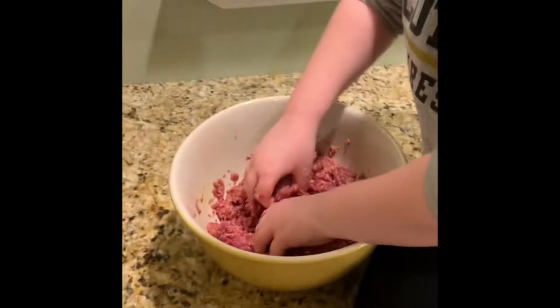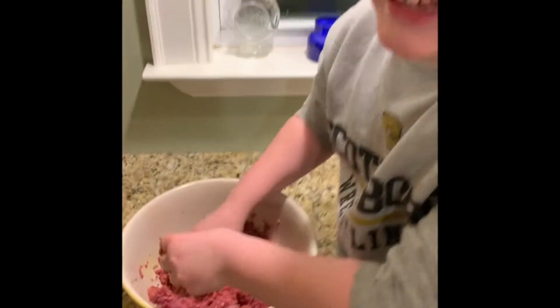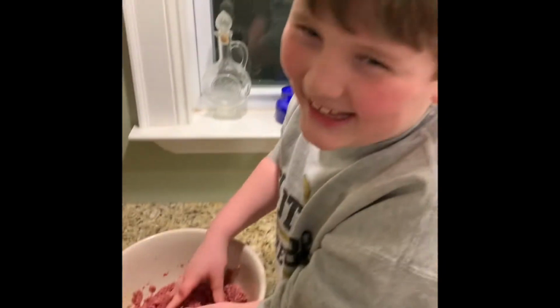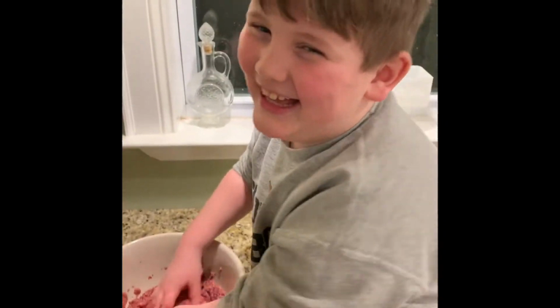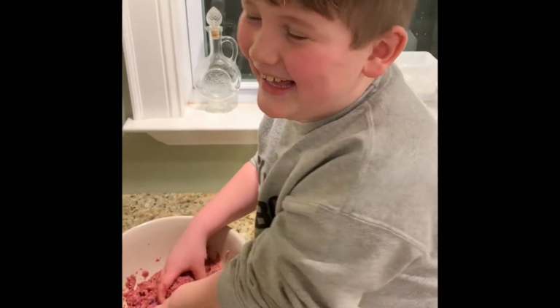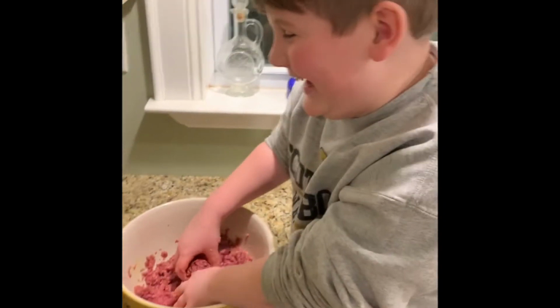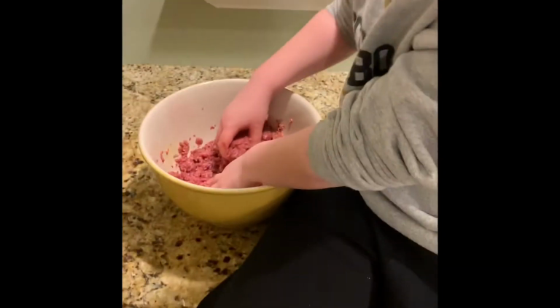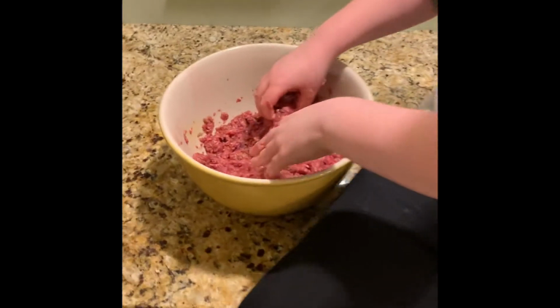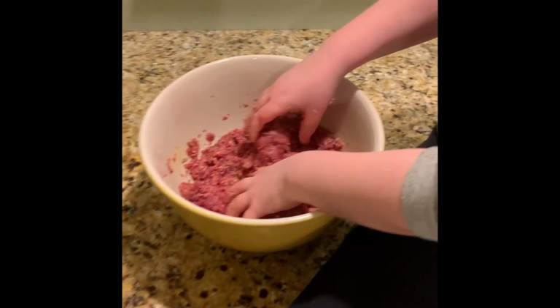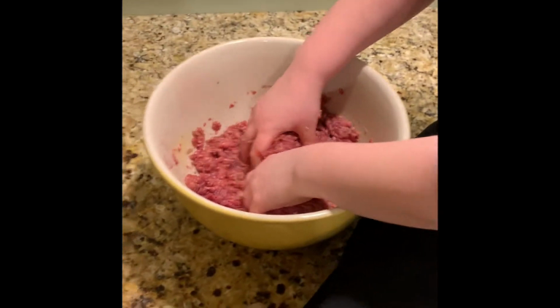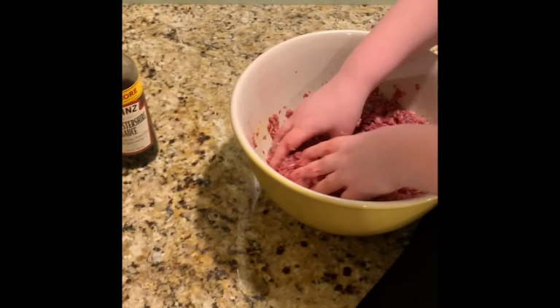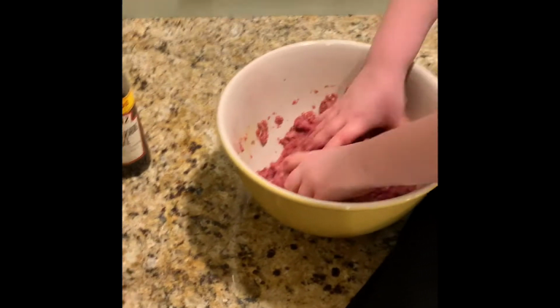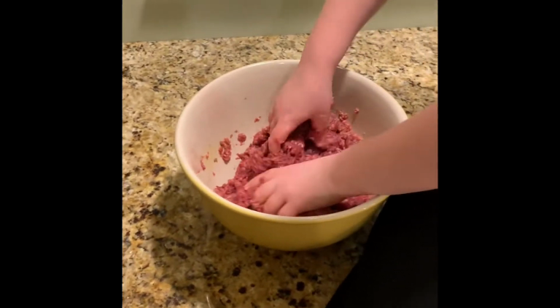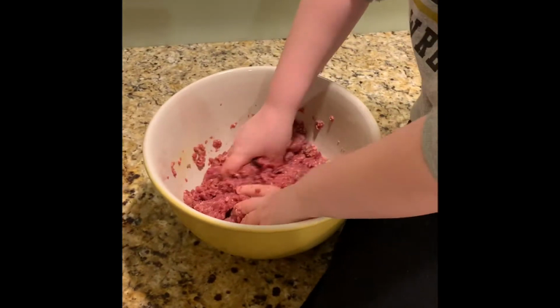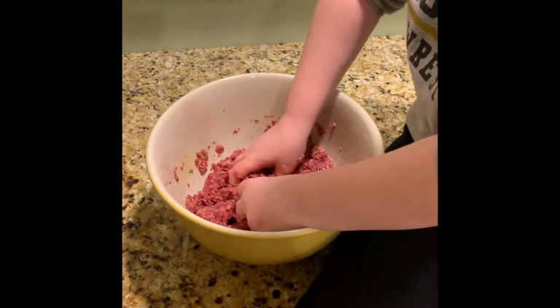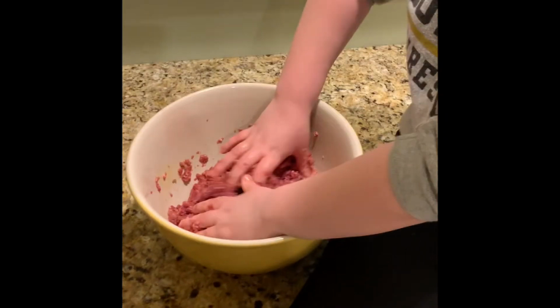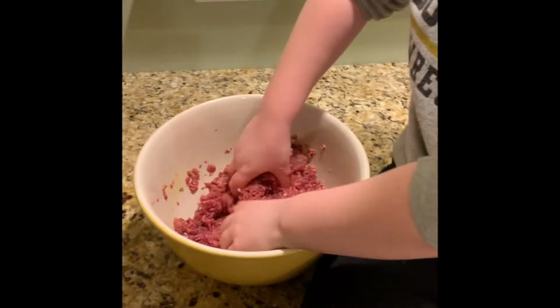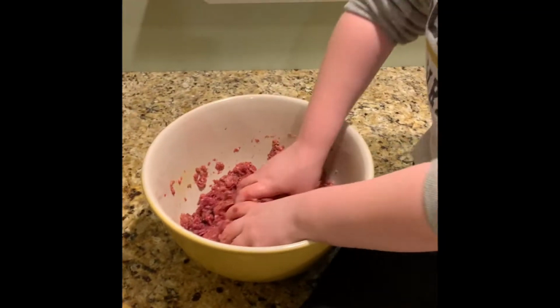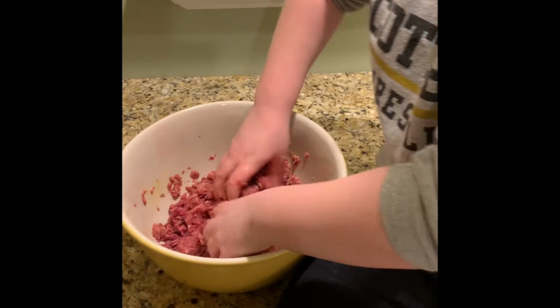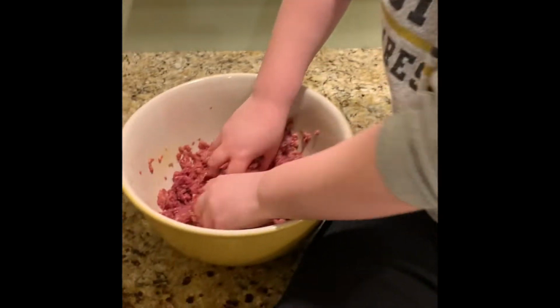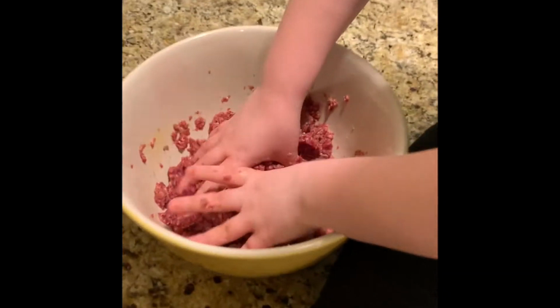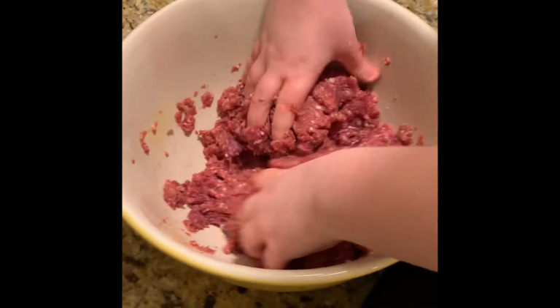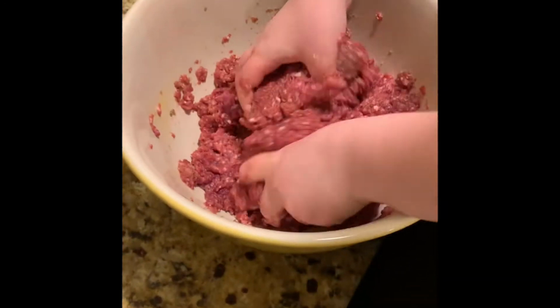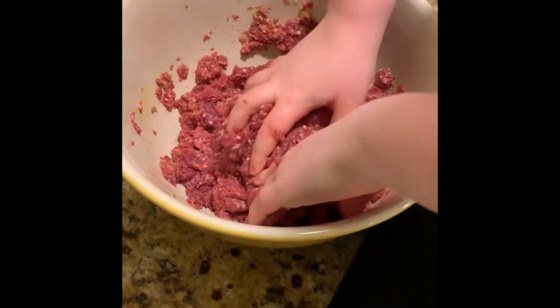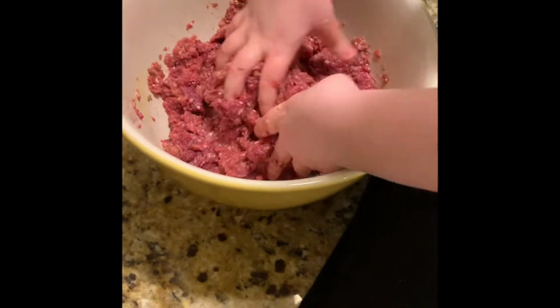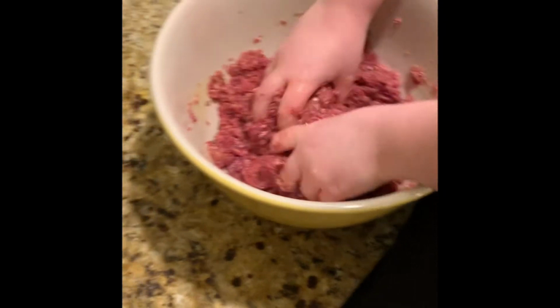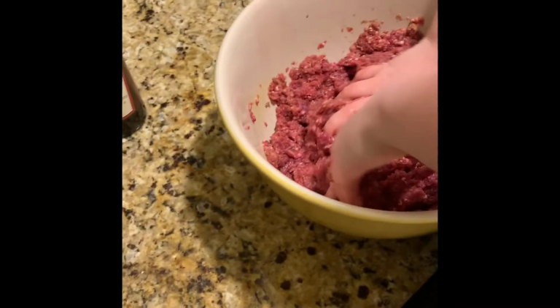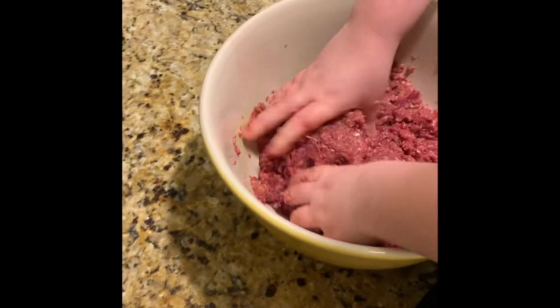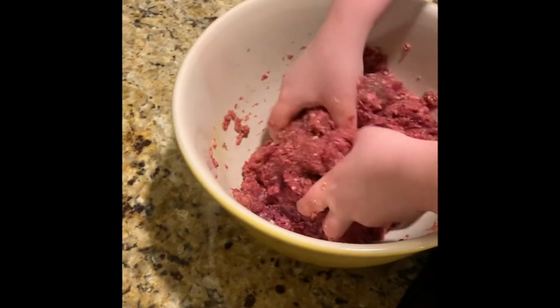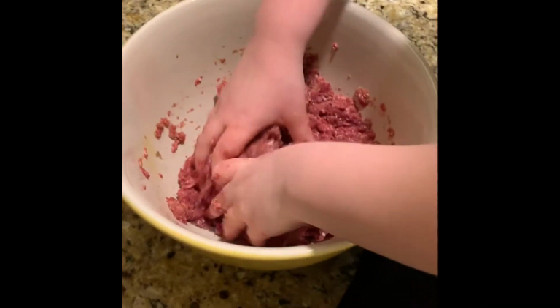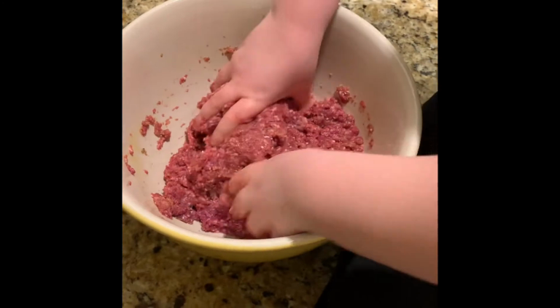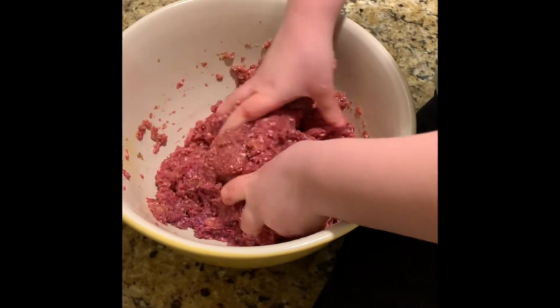And some breadcrumbs — I just put maybe a cup of breadcrumbs in there. Of course deer meat is already dried and doesn't have a lot of fat content.